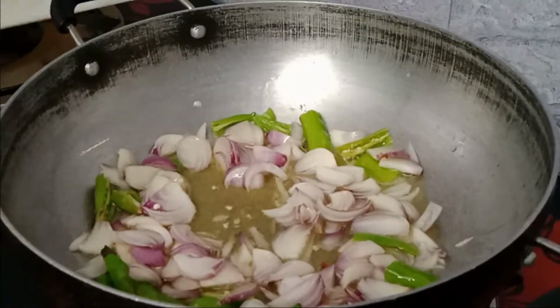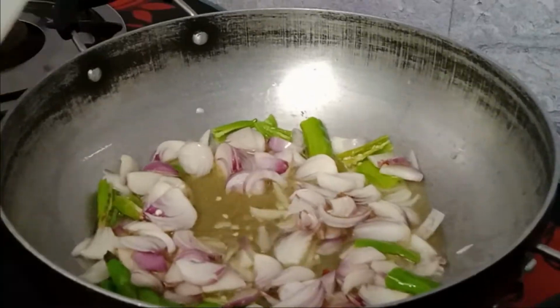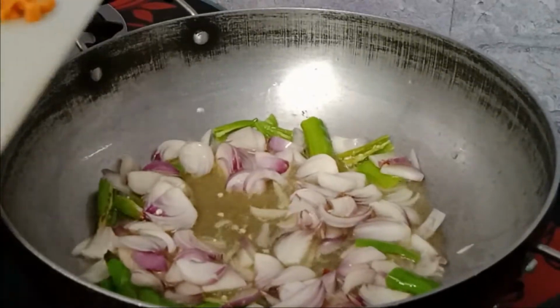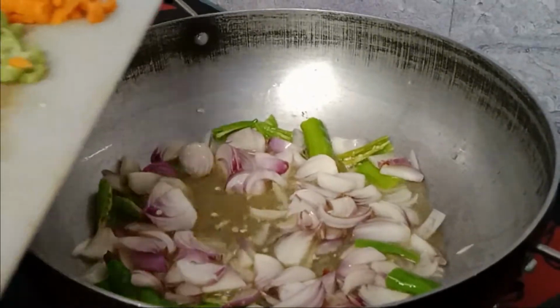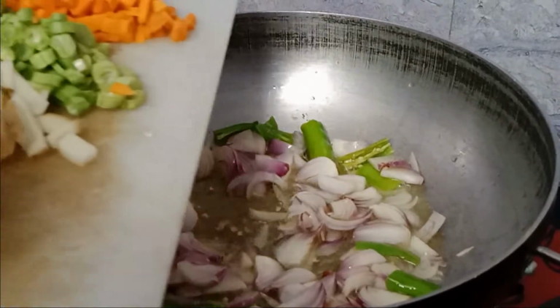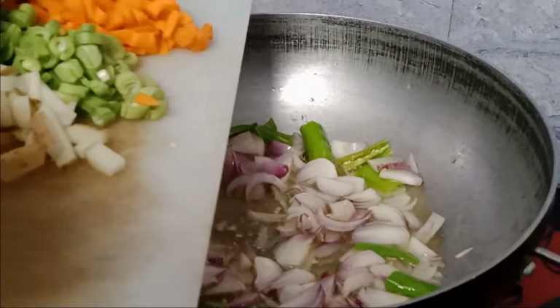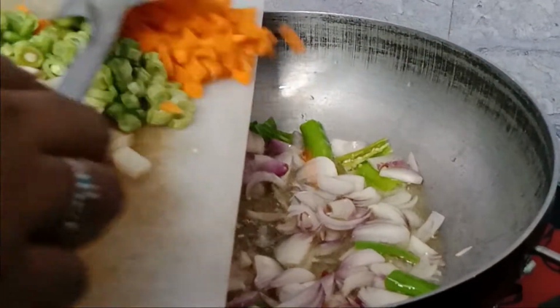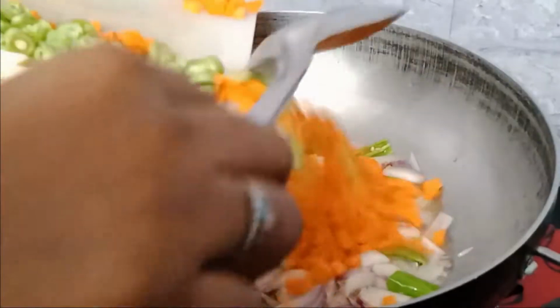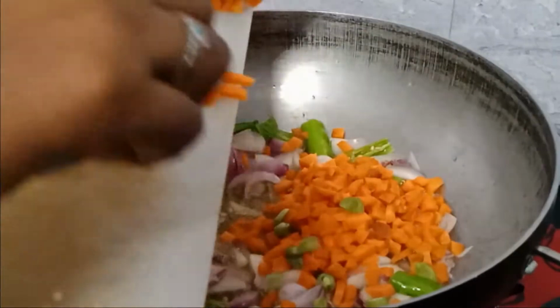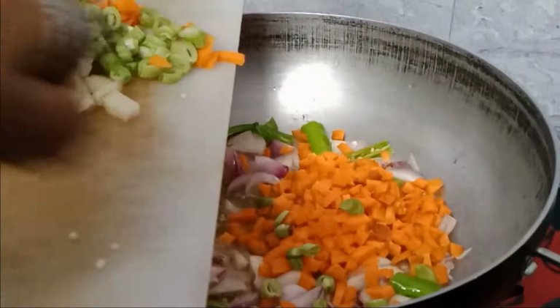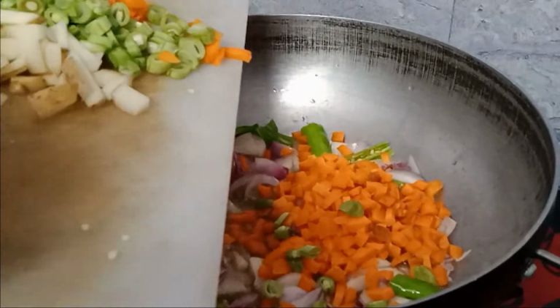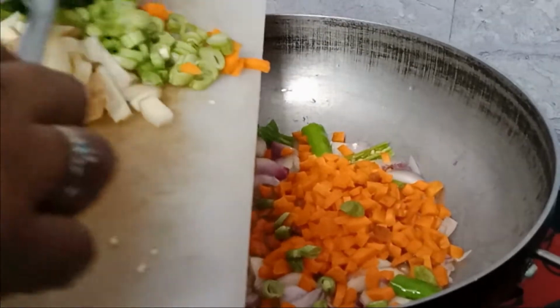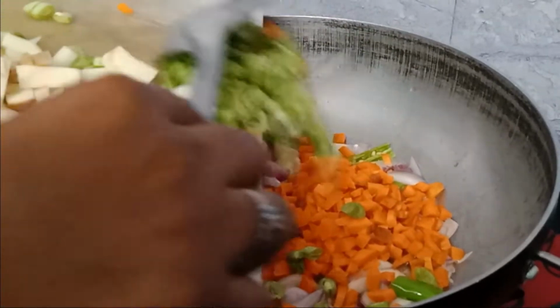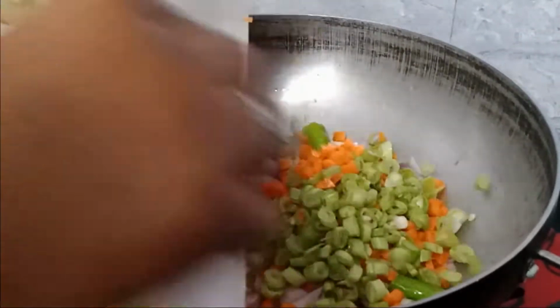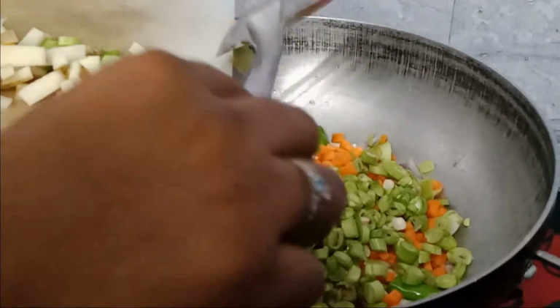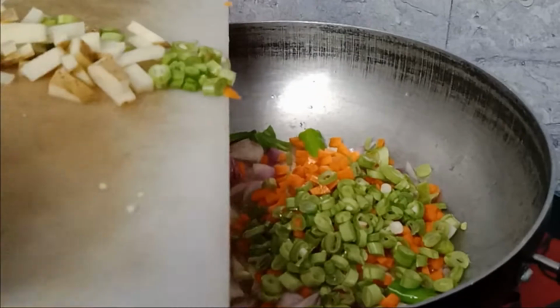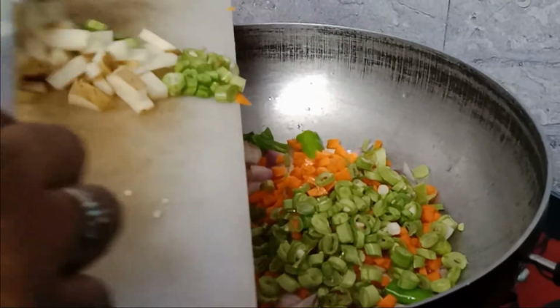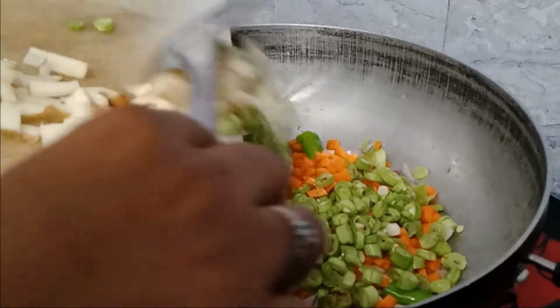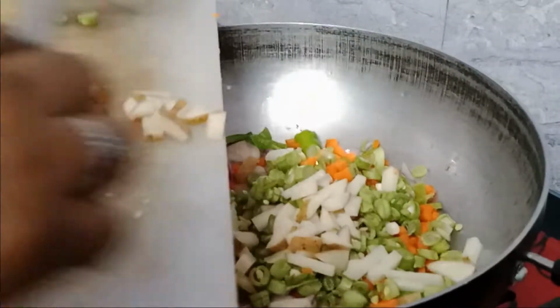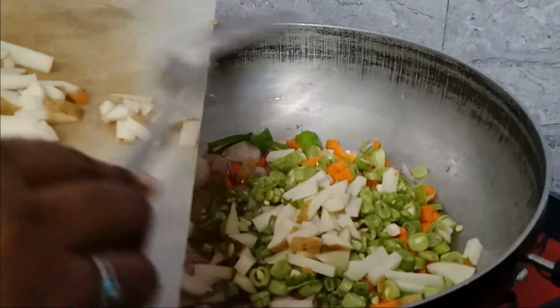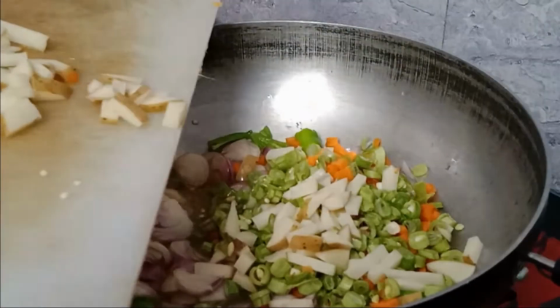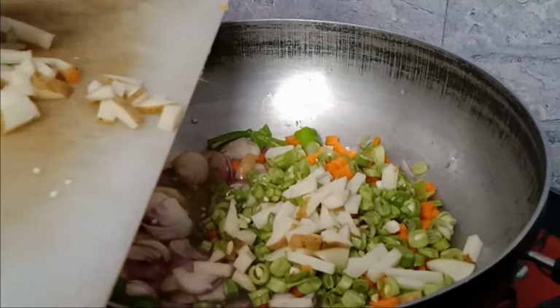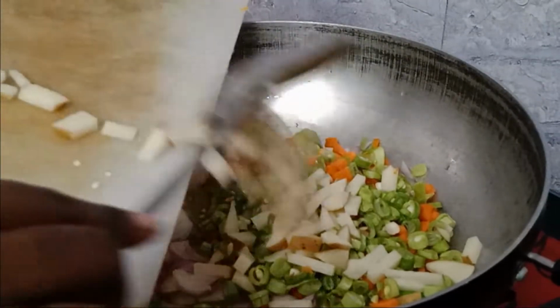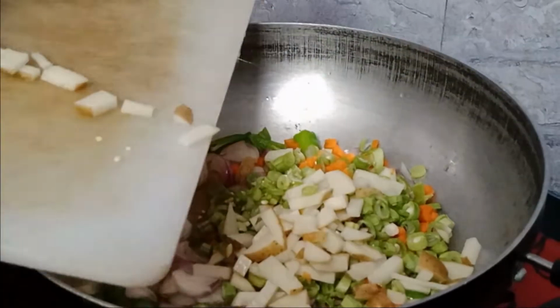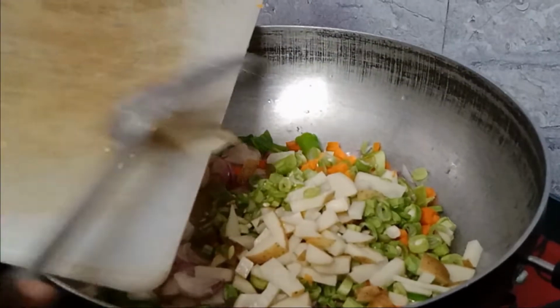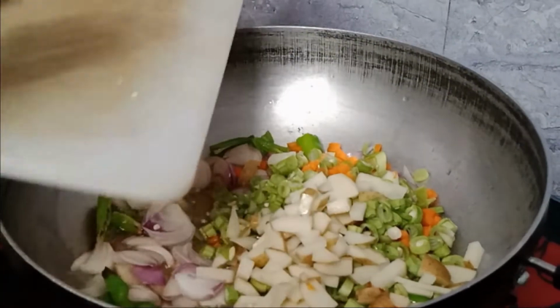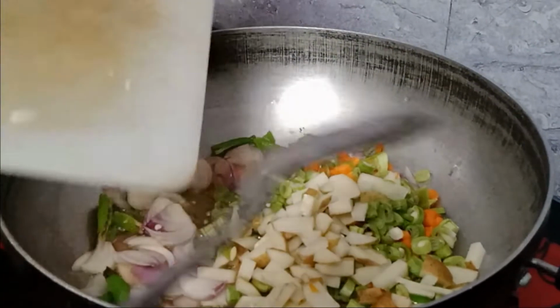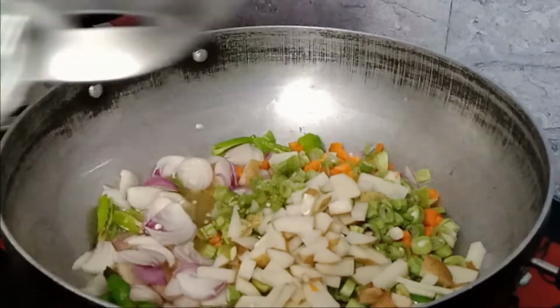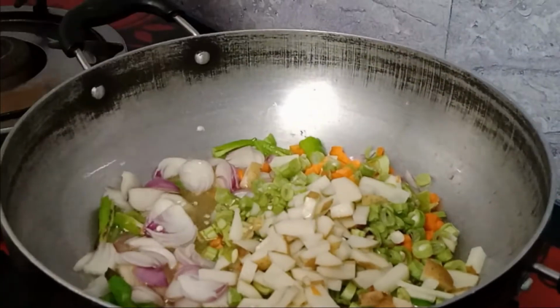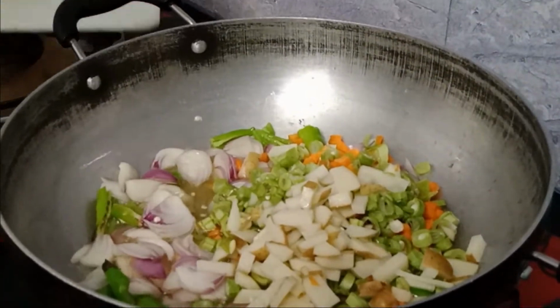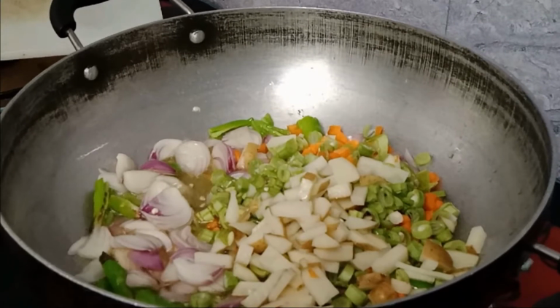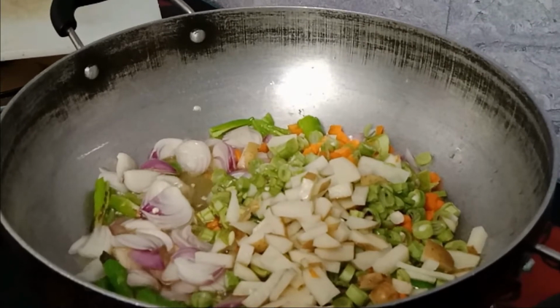We add vegetables in the pan: carrot, beans, meat maker. Add some vegetables in this dish. You may add baked vegetables or a couple of vegetables of your choice.